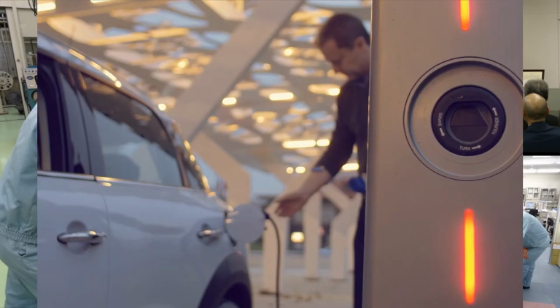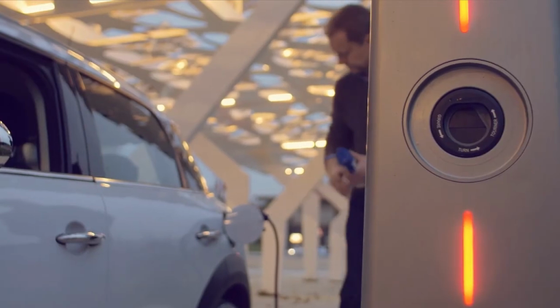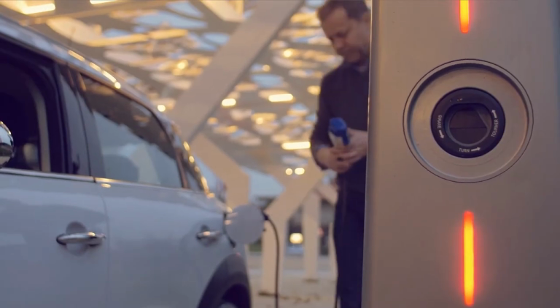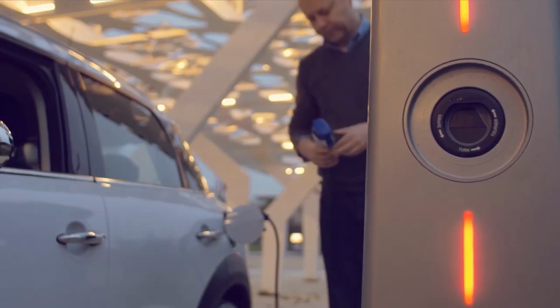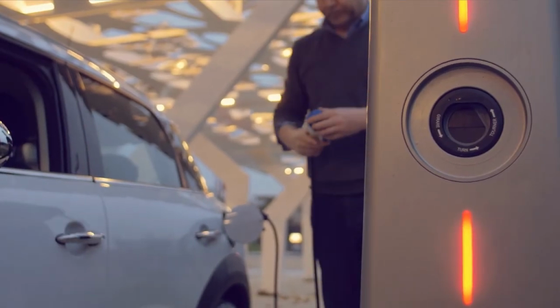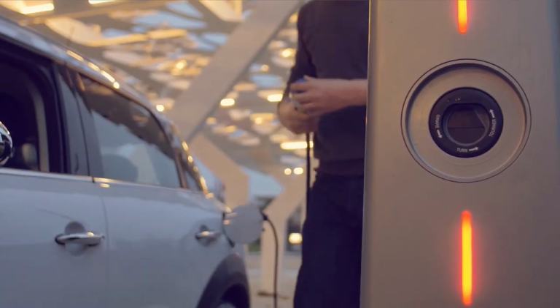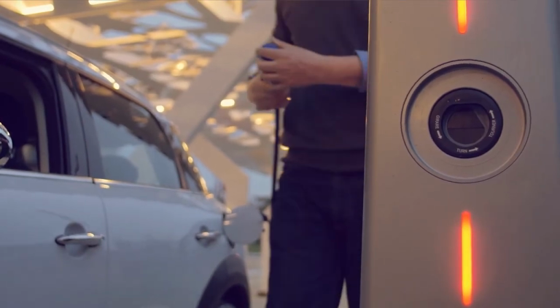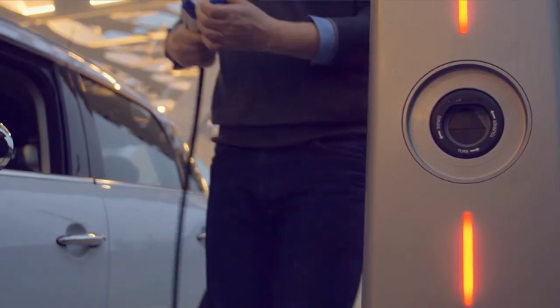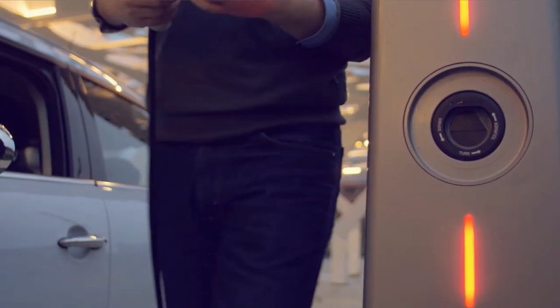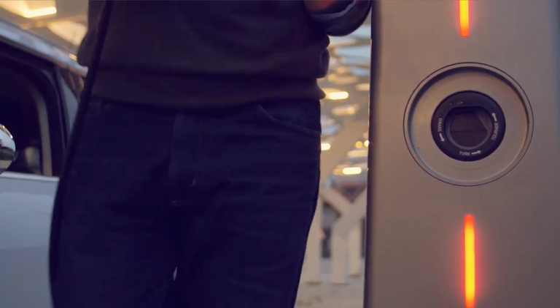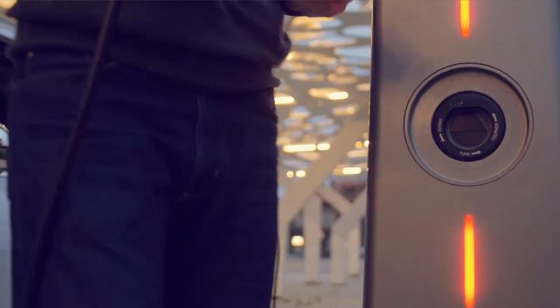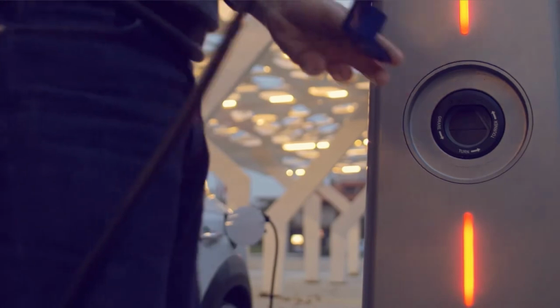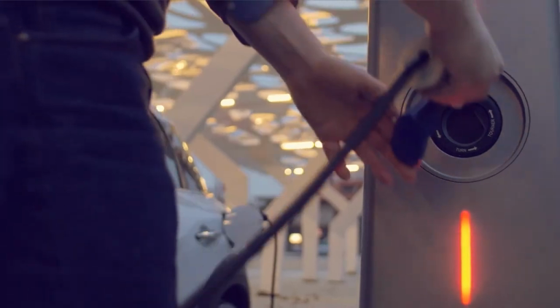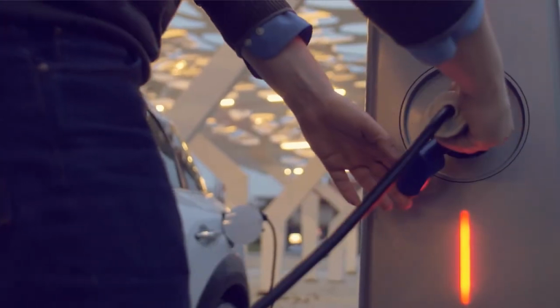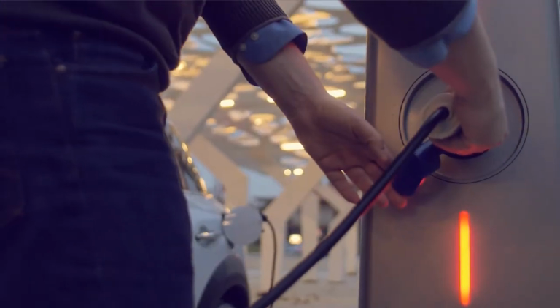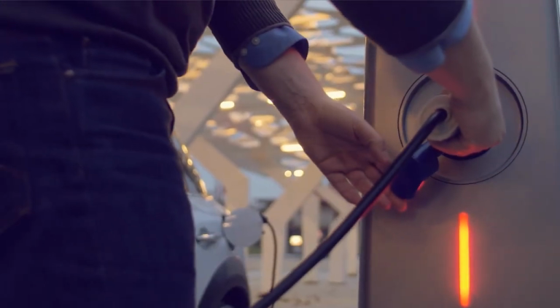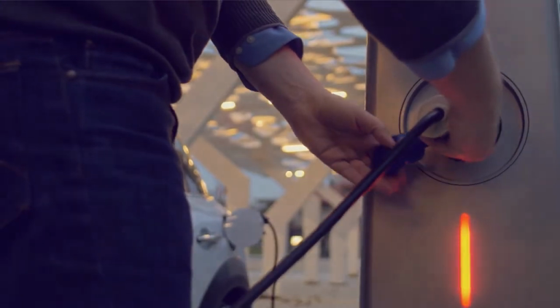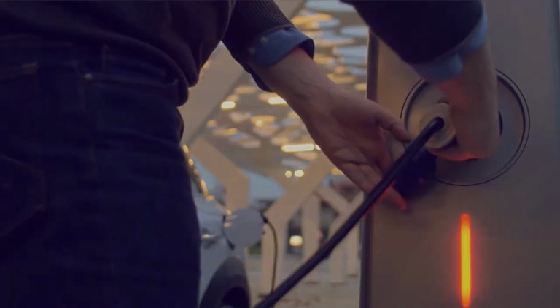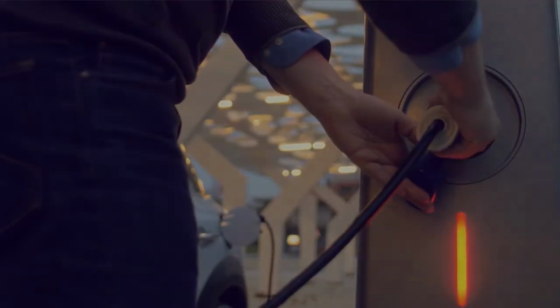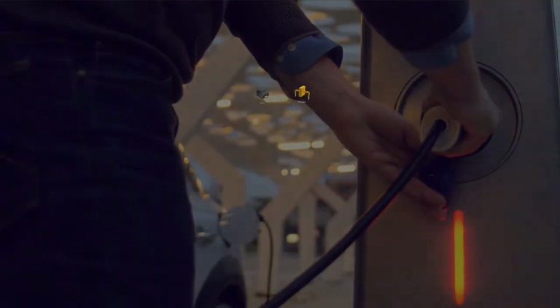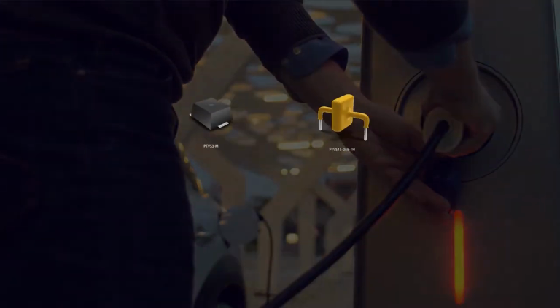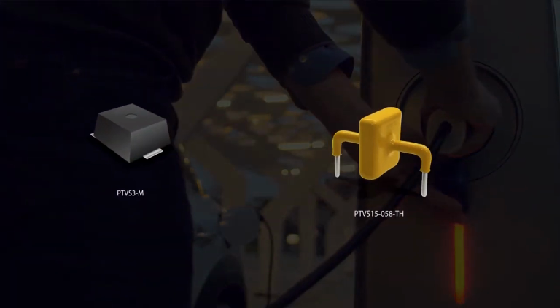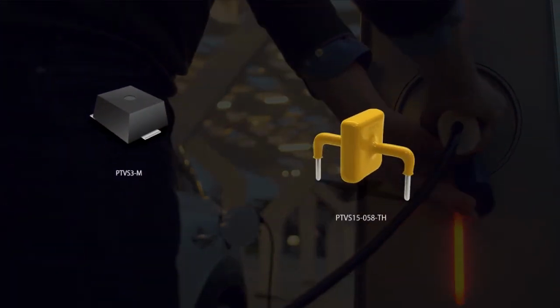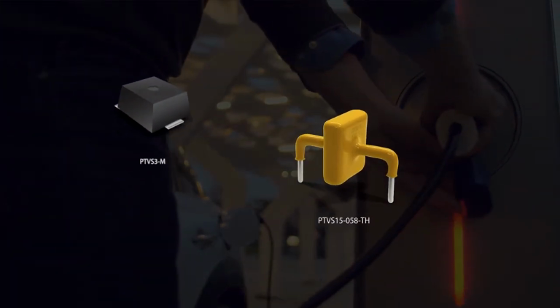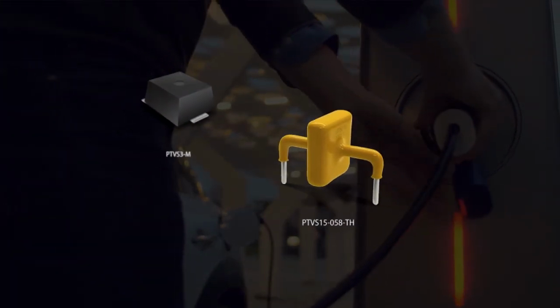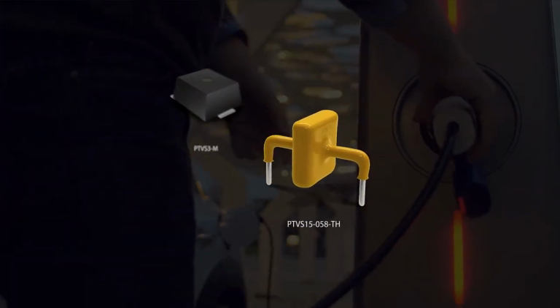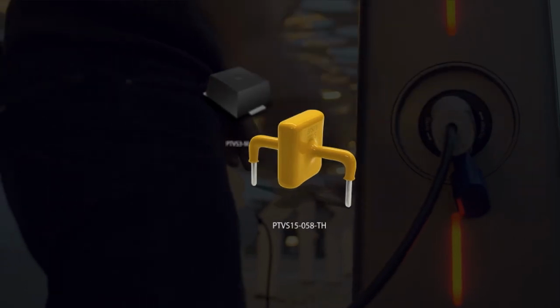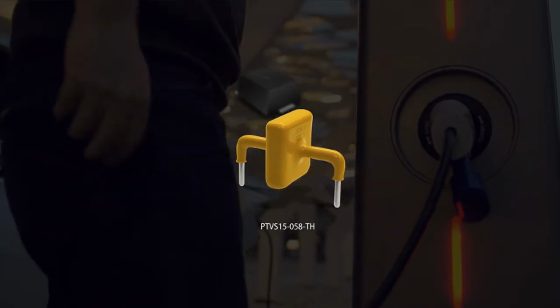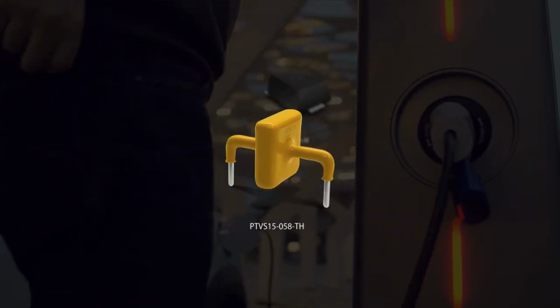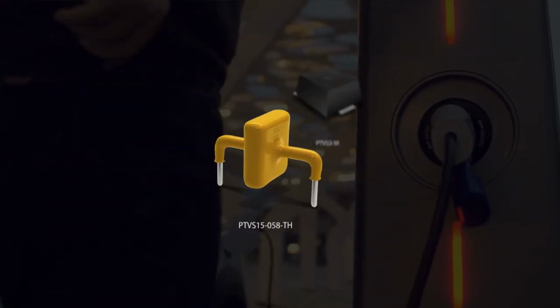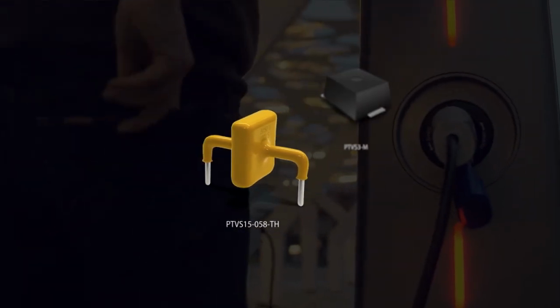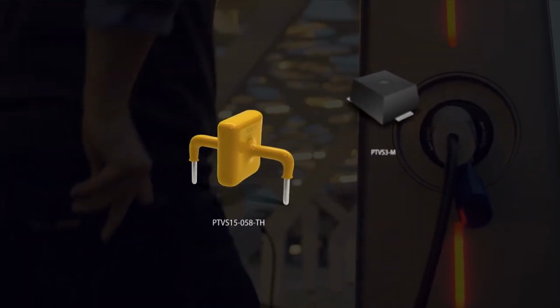For battery switch designs, Bourns provides surge protection against transients induced by short circuits or switching of contacts. Our high-power TBS diodes are rated to several kiloamps.